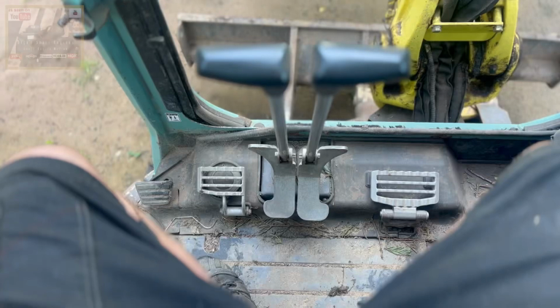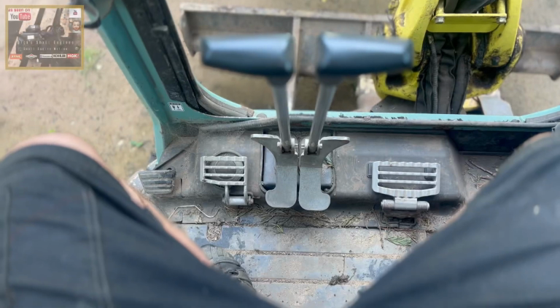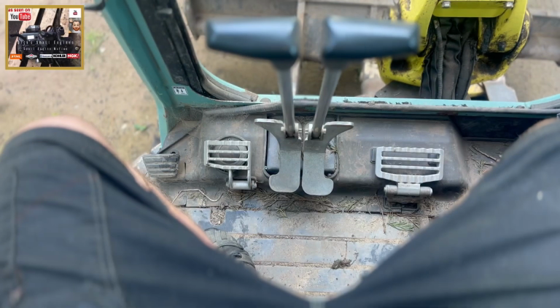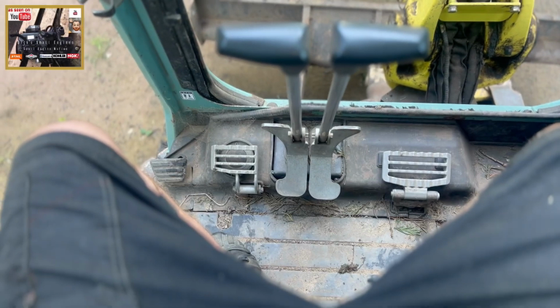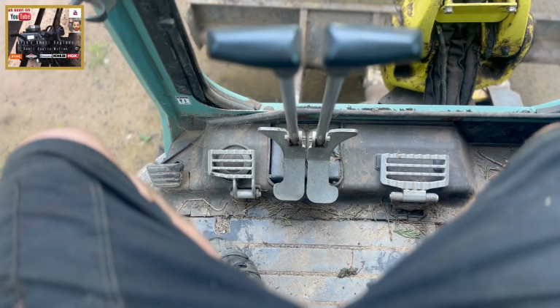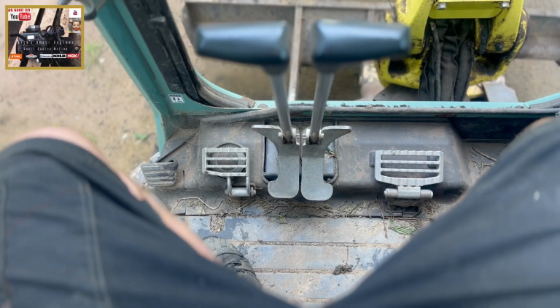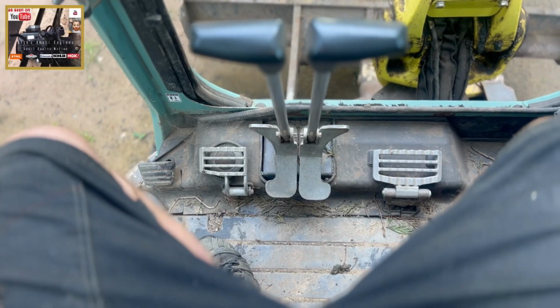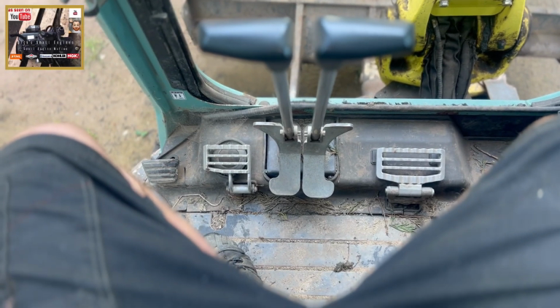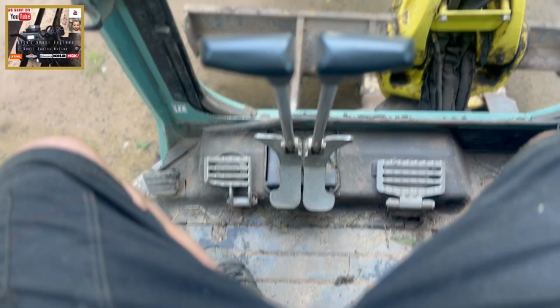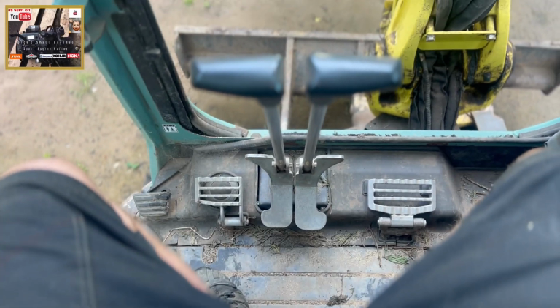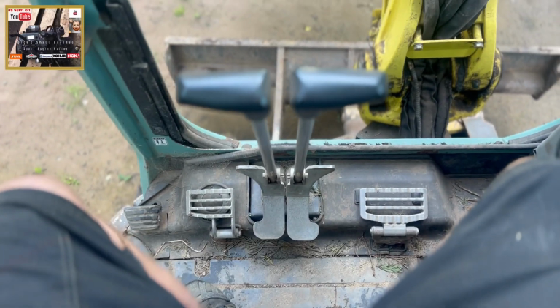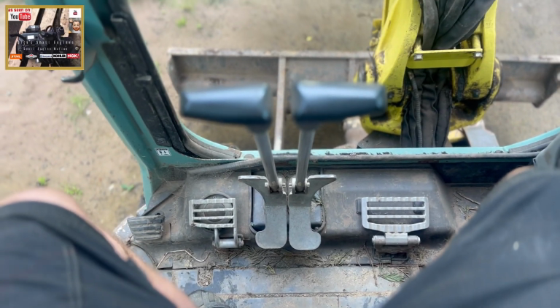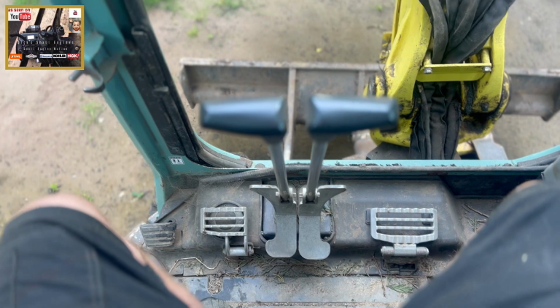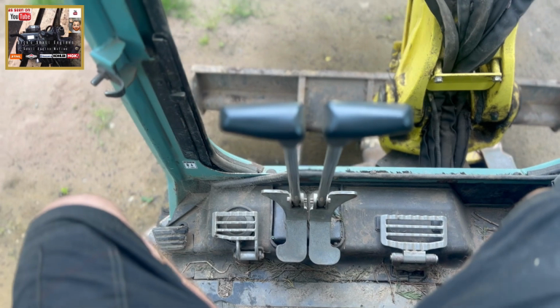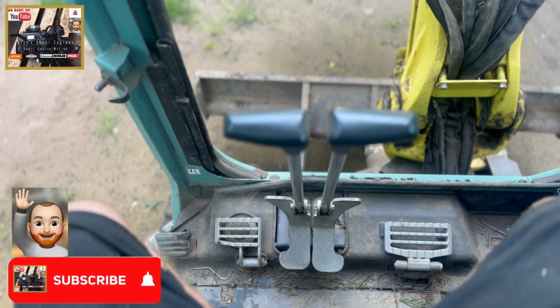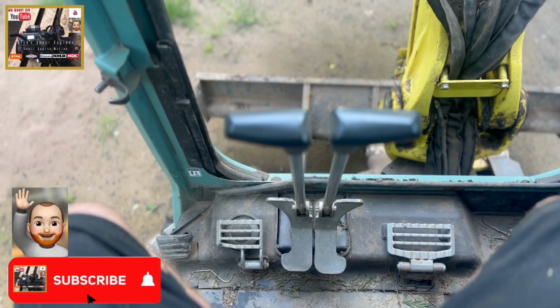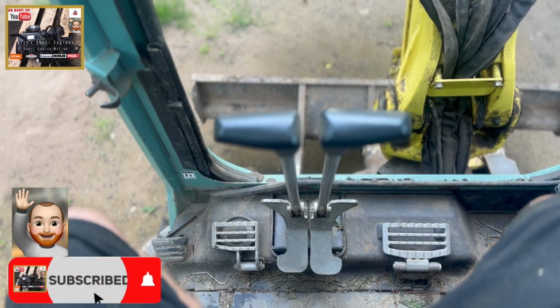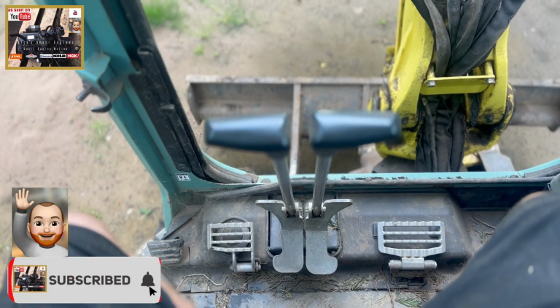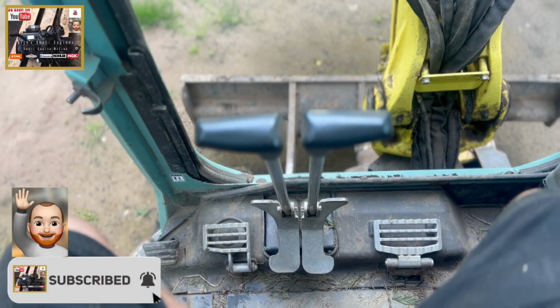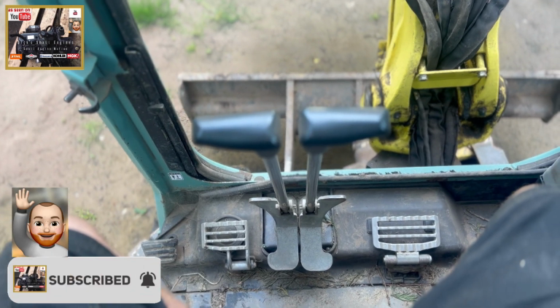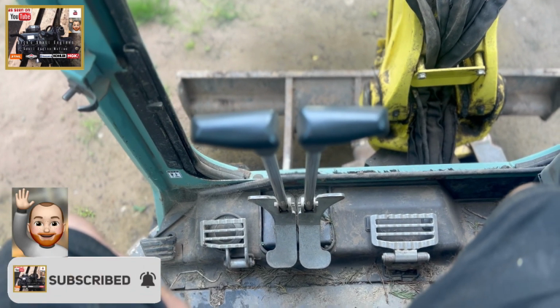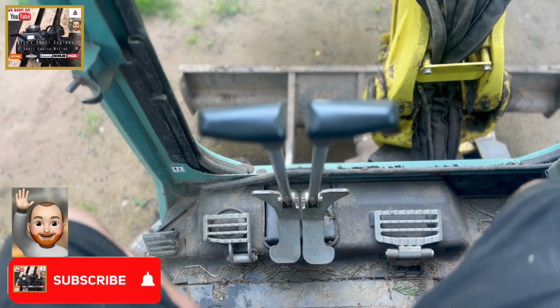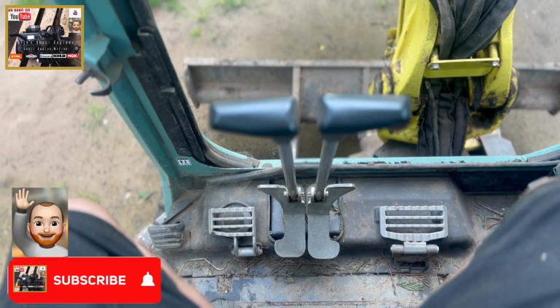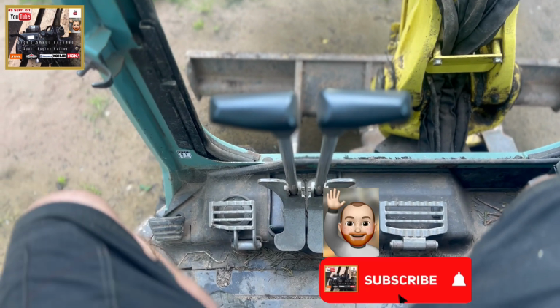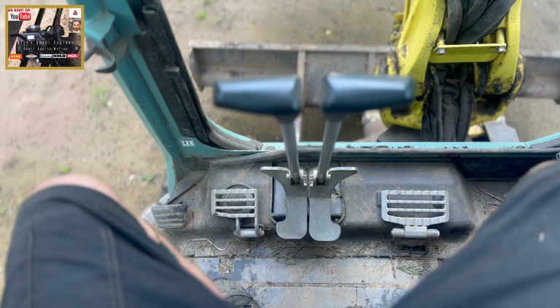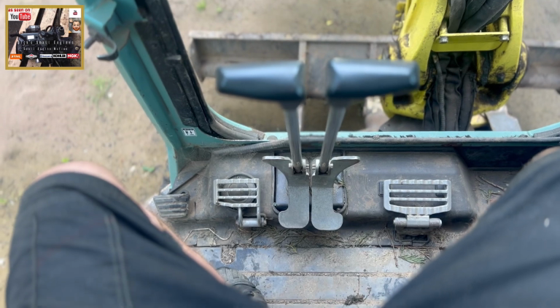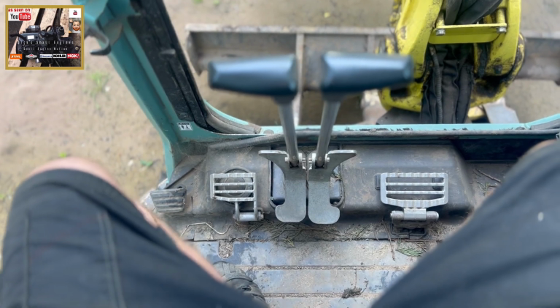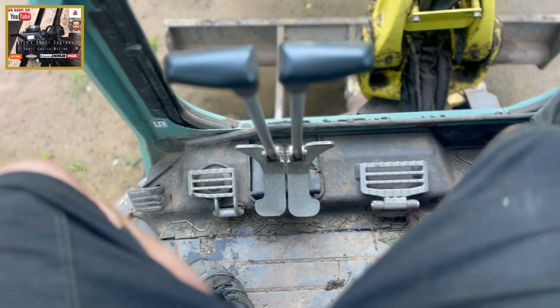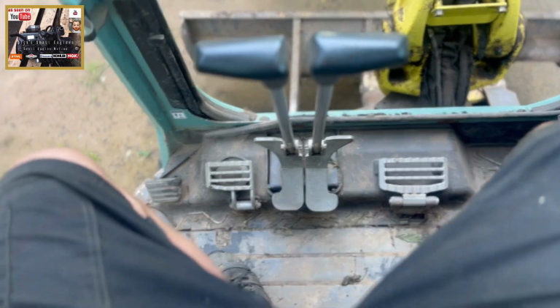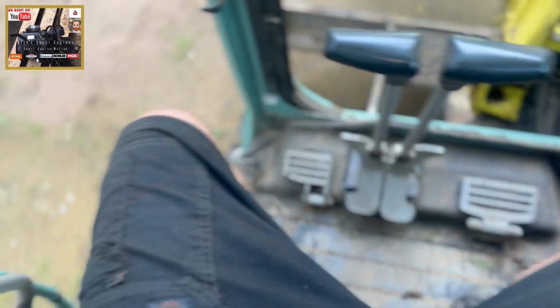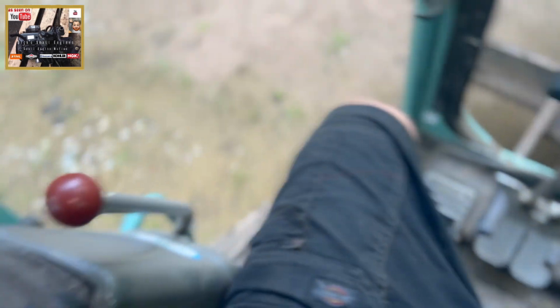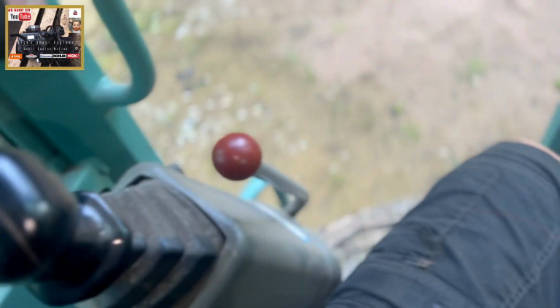Dixon mini engines — we're gonna have a little look at the starting procedure and operations of this Yamaha, I think it's a three ton, possibly a five tonne digger, to start.